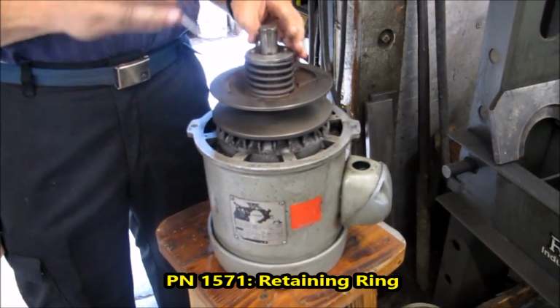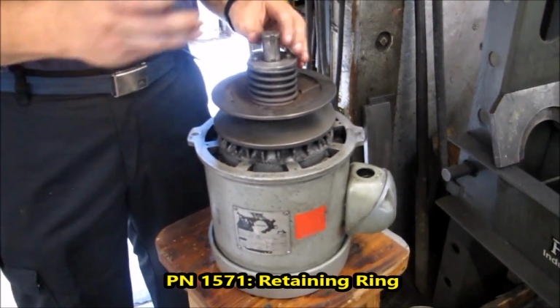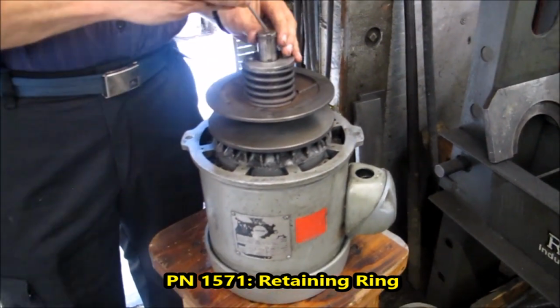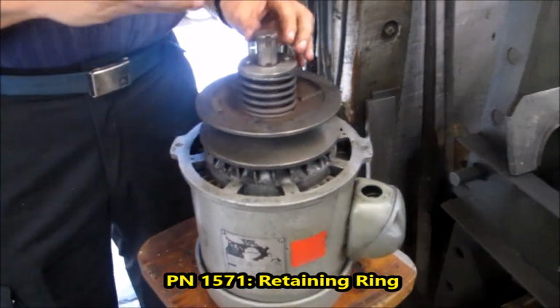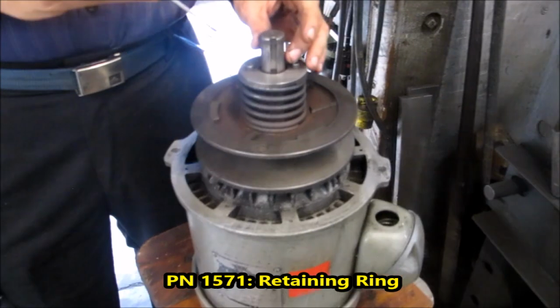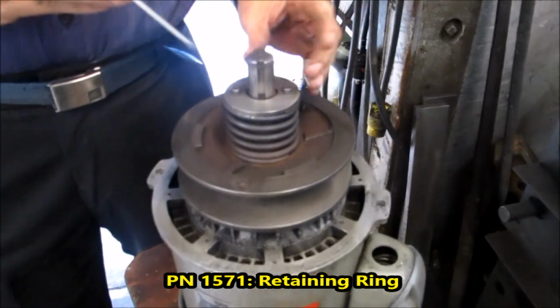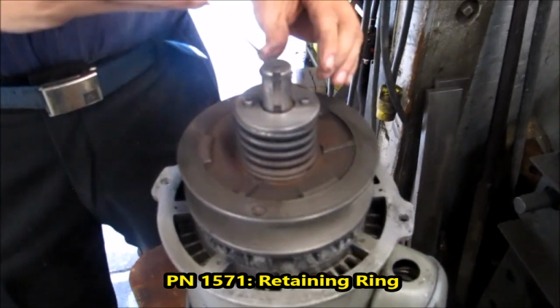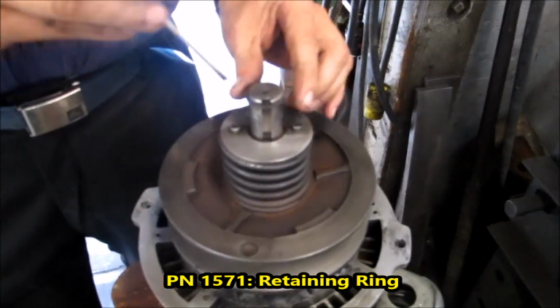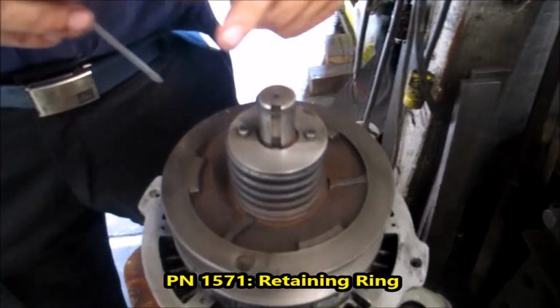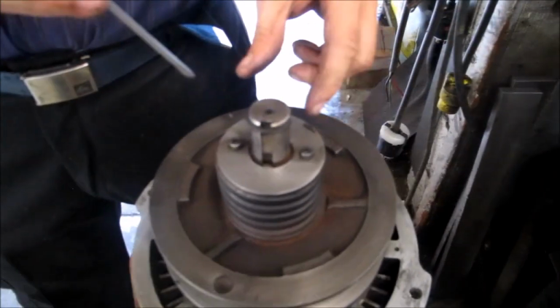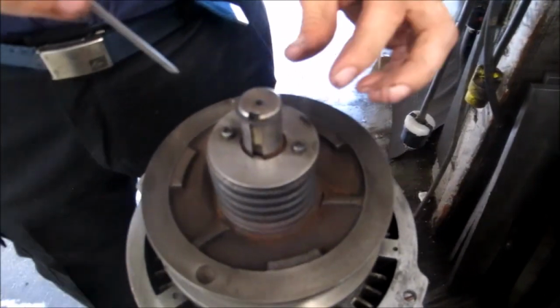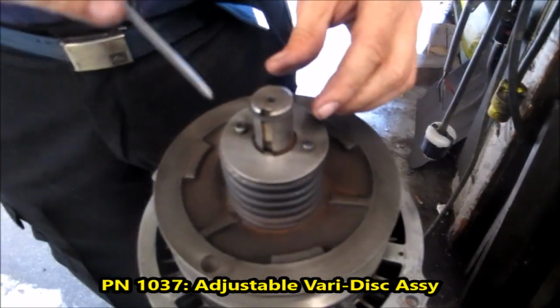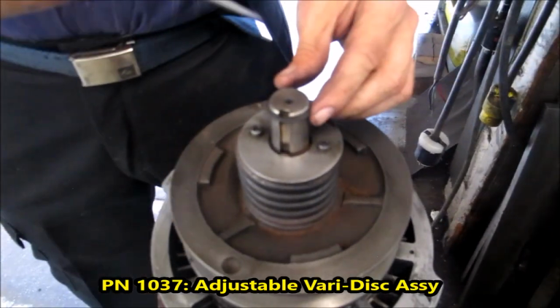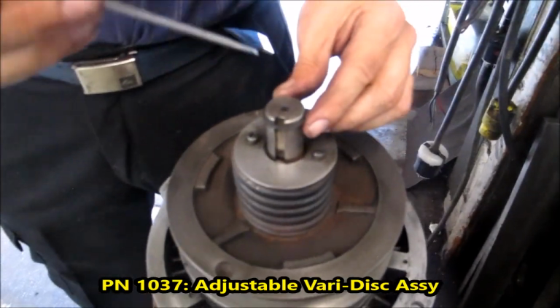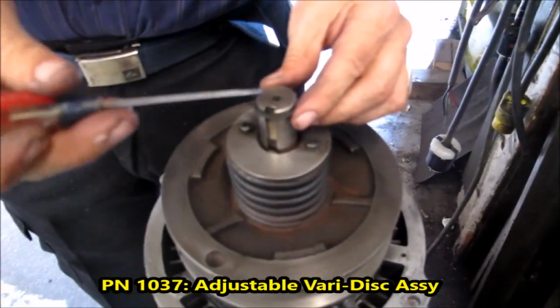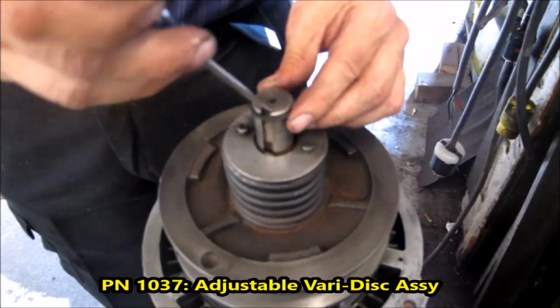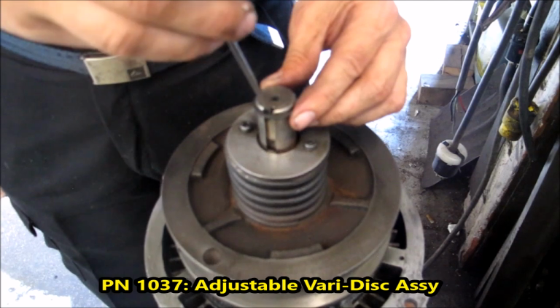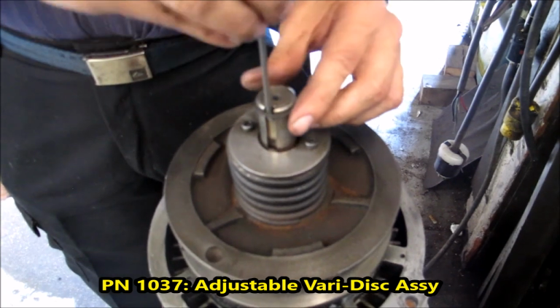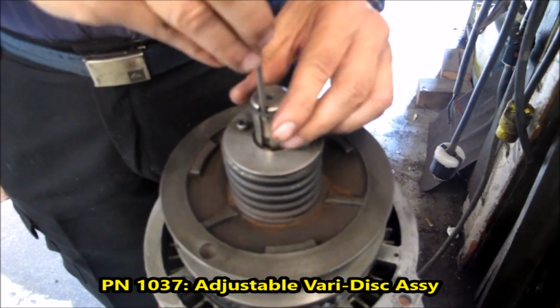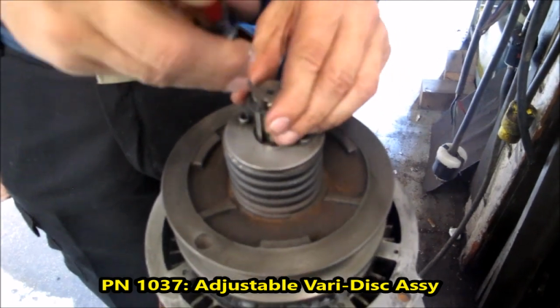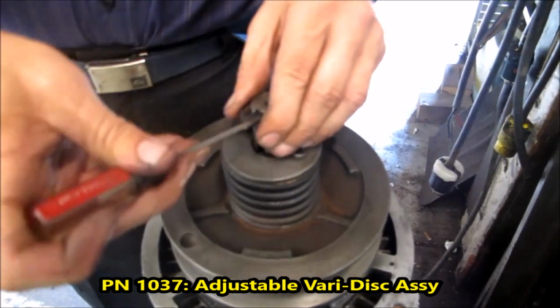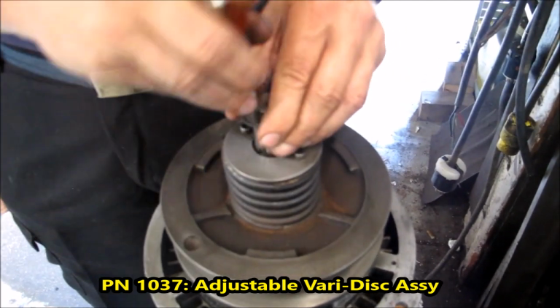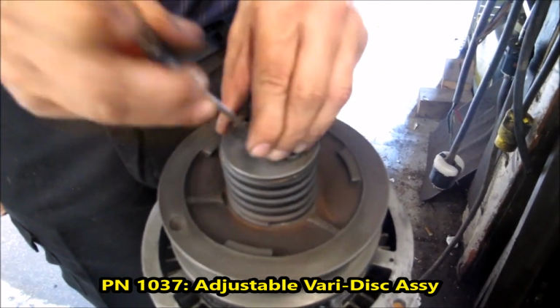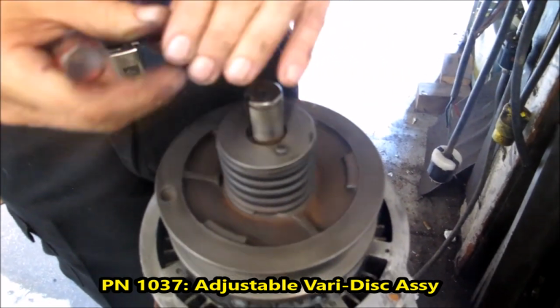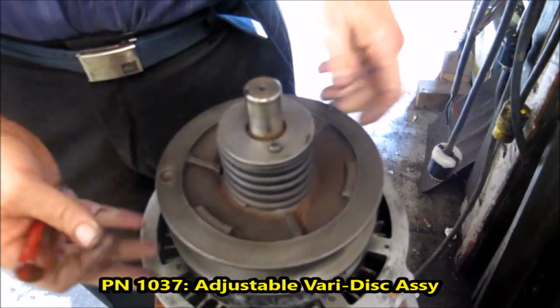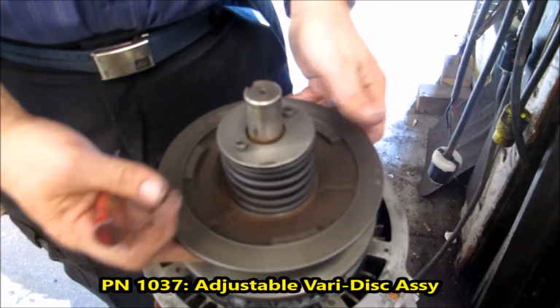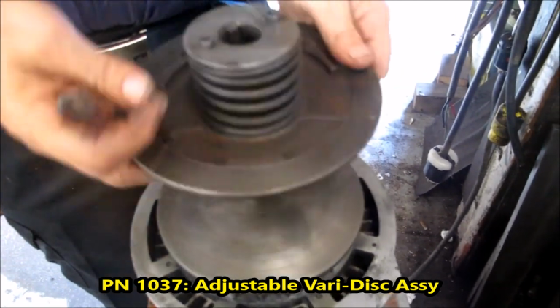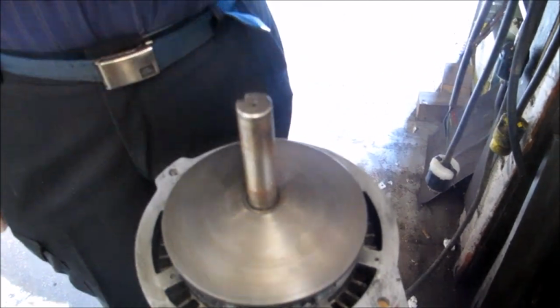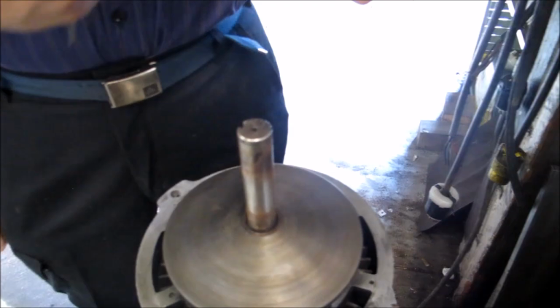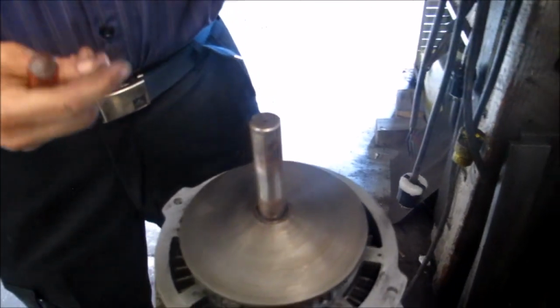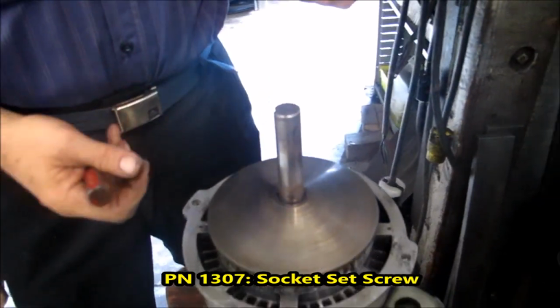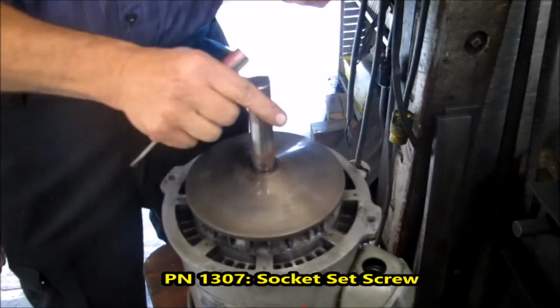The first thing you're going to do is remove your snap ring. On a horse-and-a-half, they don't have the snap rings with the holes — they have this type, so take a small screwdriver, pop that off, and you're done. Take your disc off. There you go, that was easy.